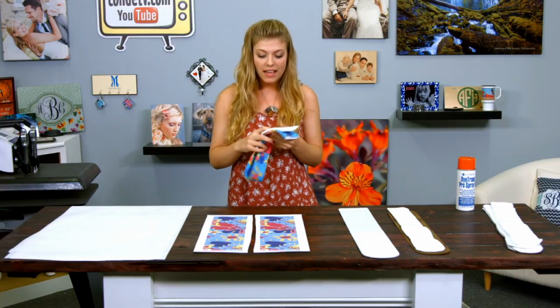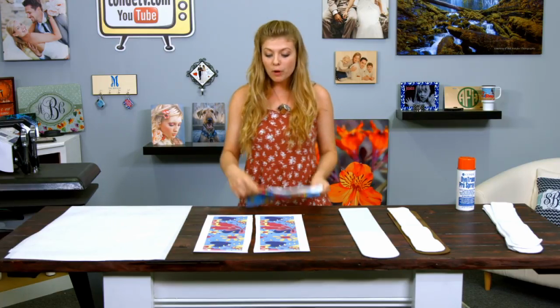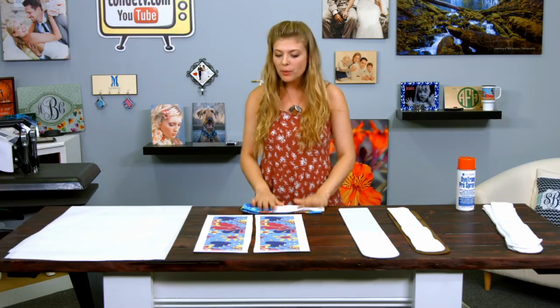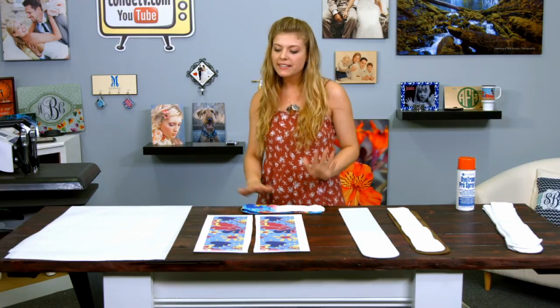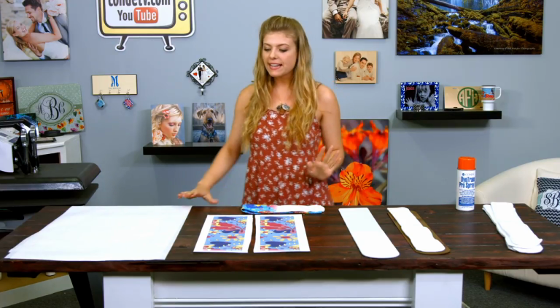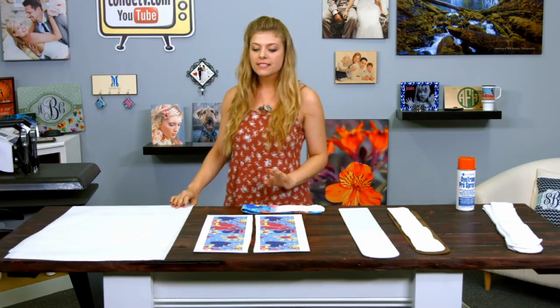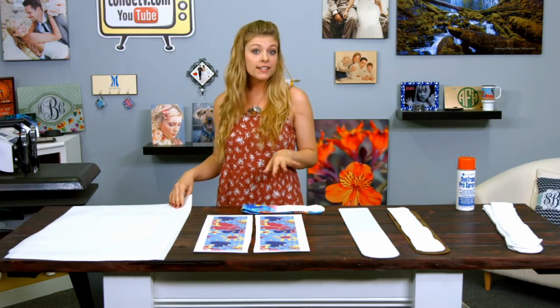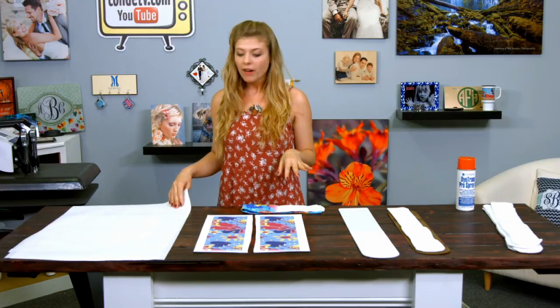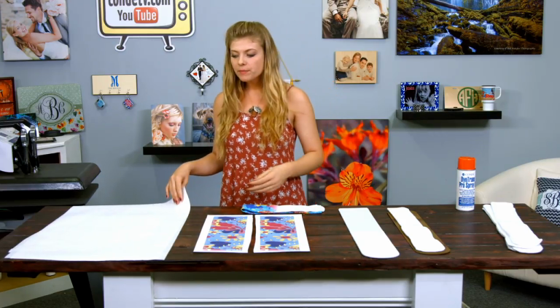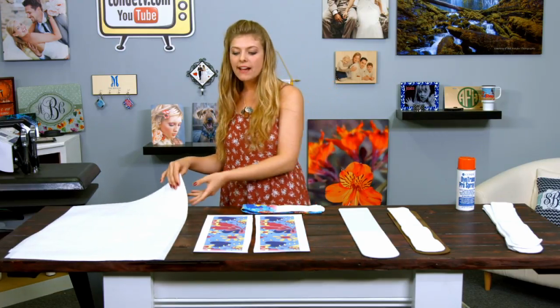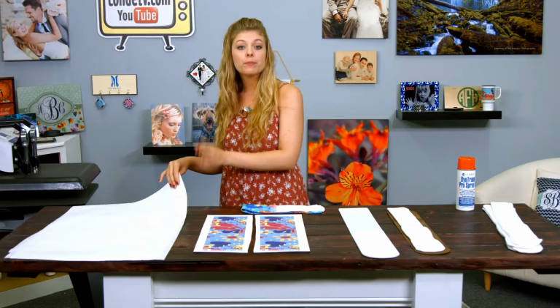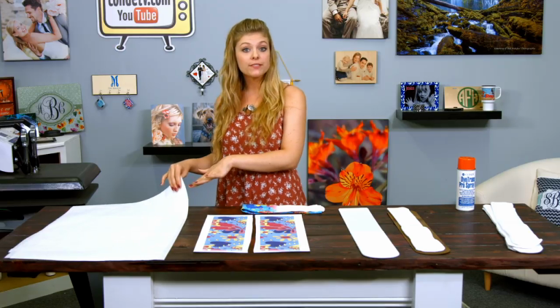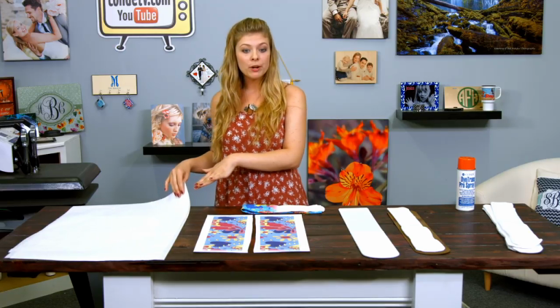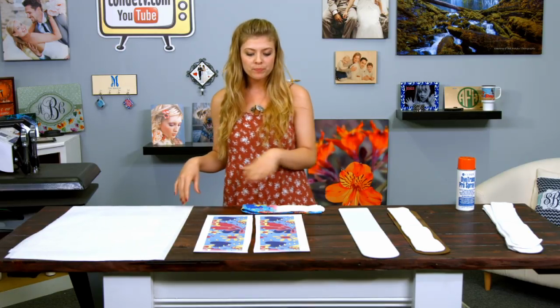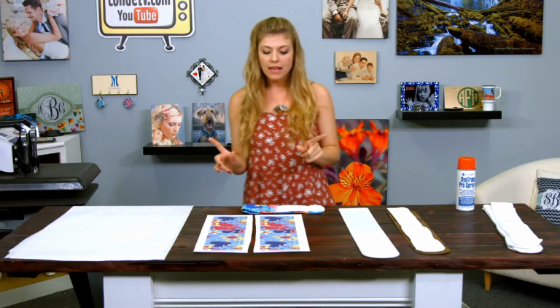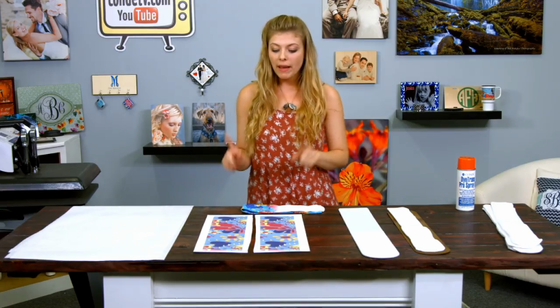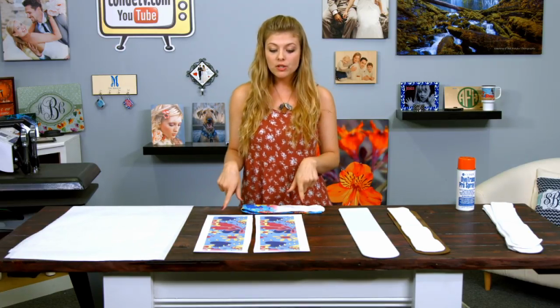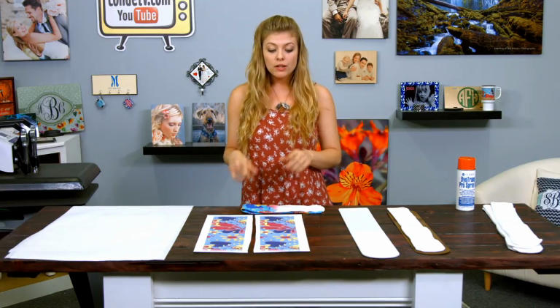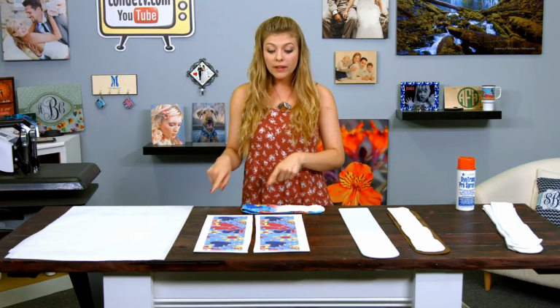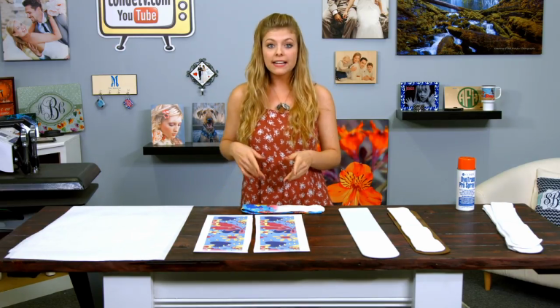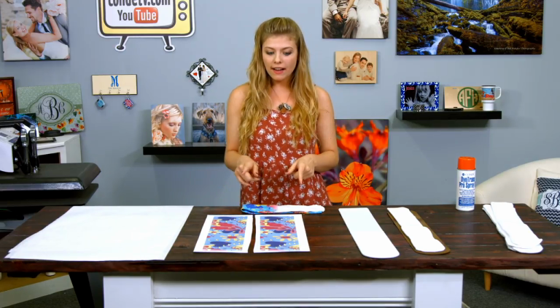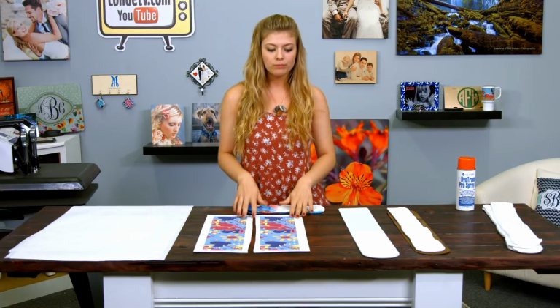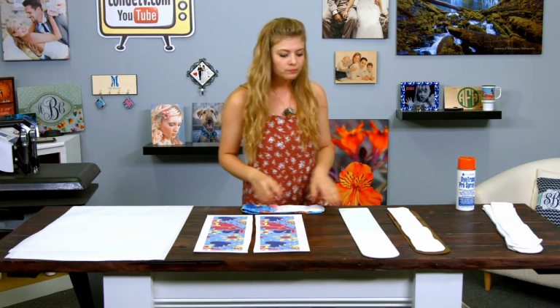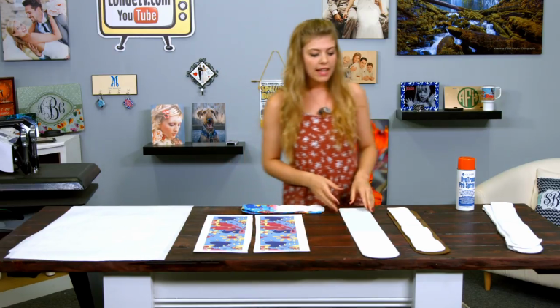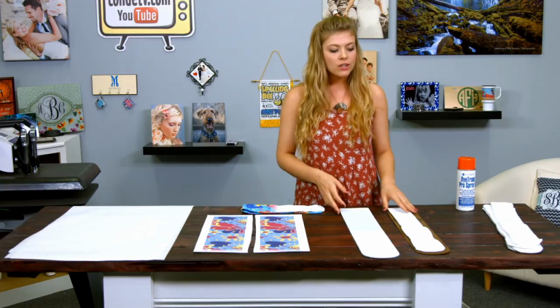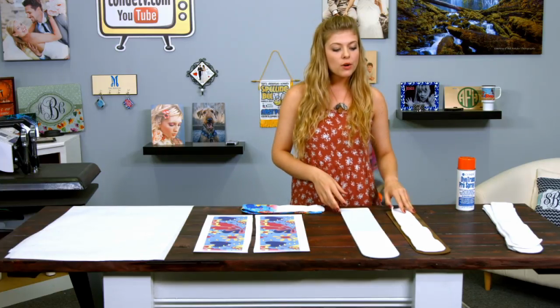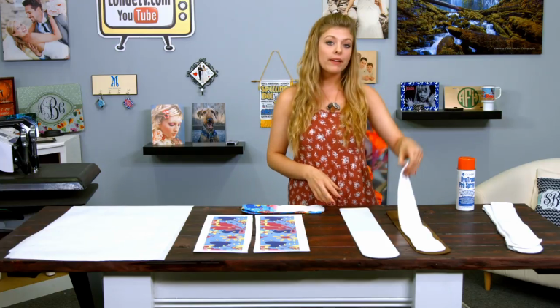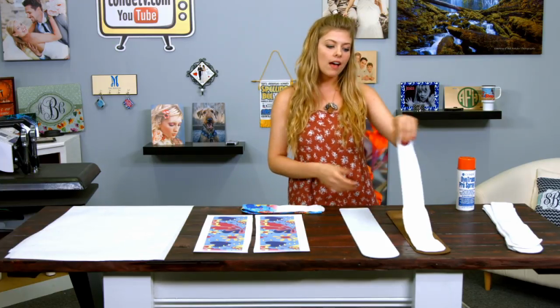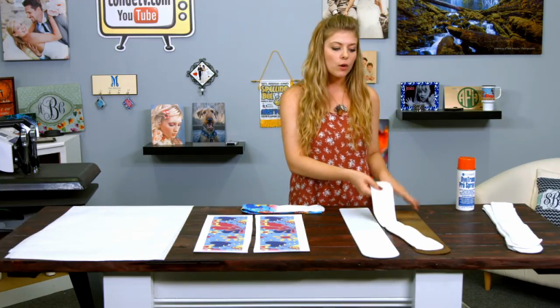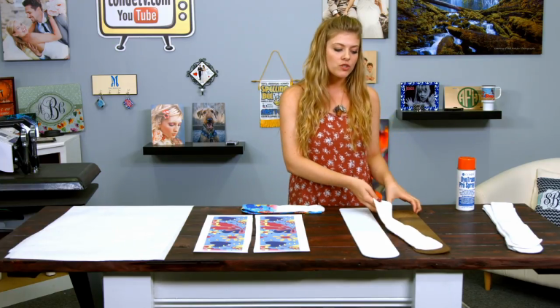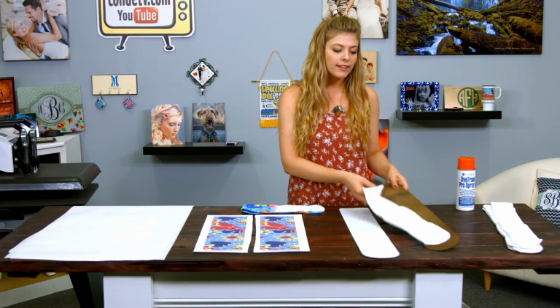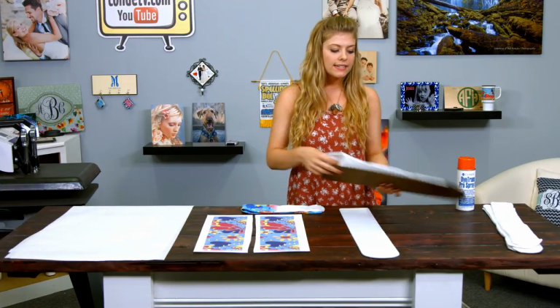I brought along with me today some very simple items. I have my protective paper, my image duplicated and cut out, and also a blank sock with a jig.